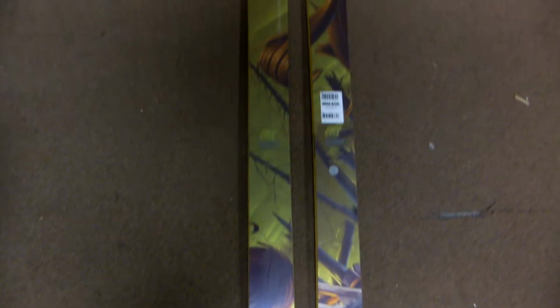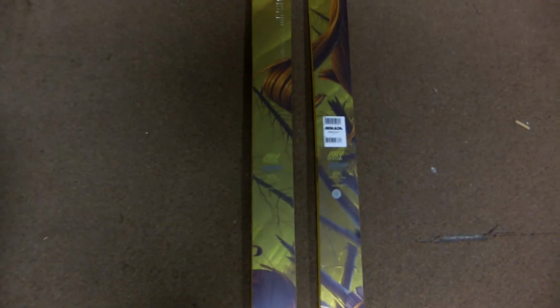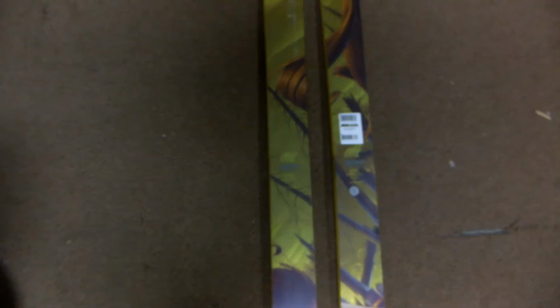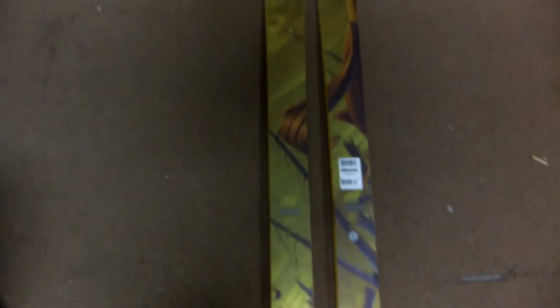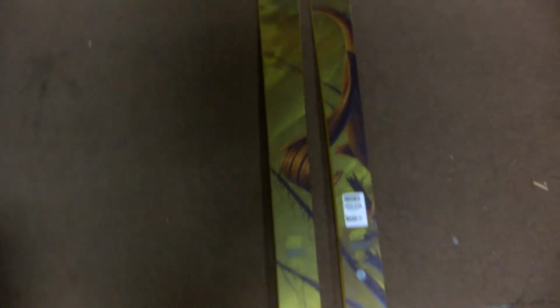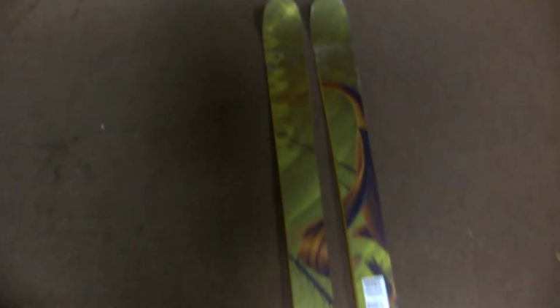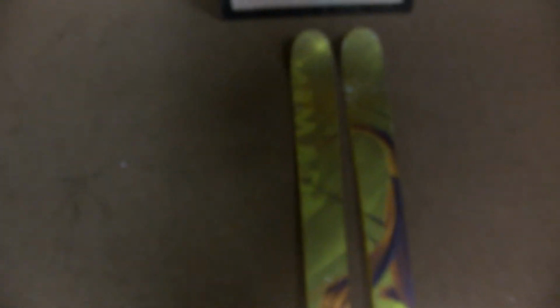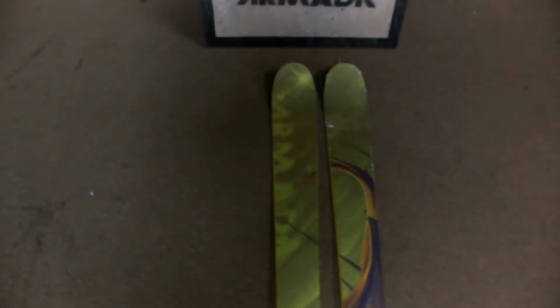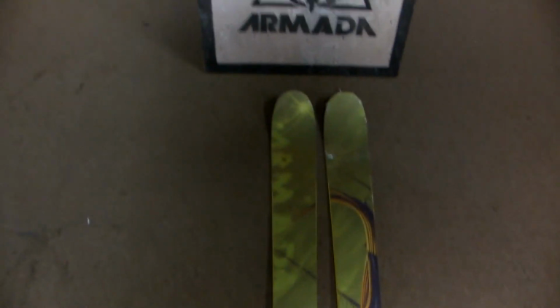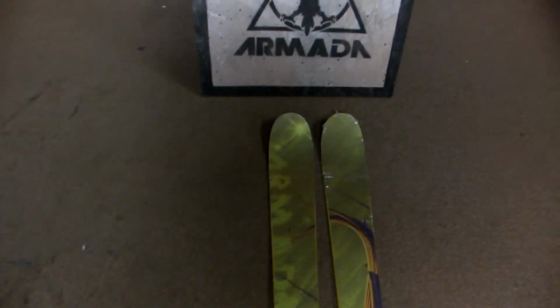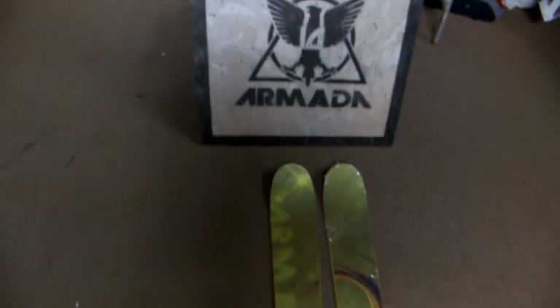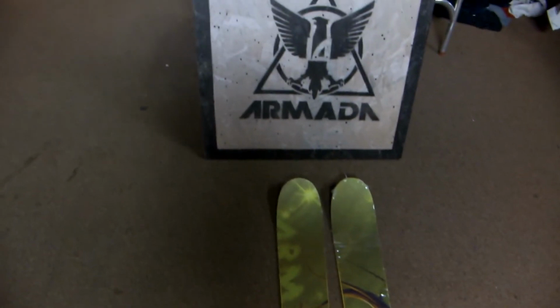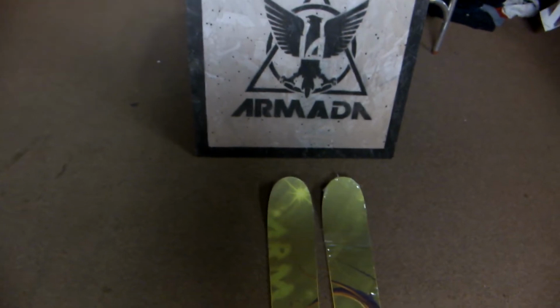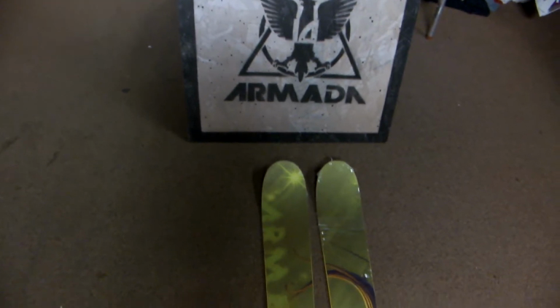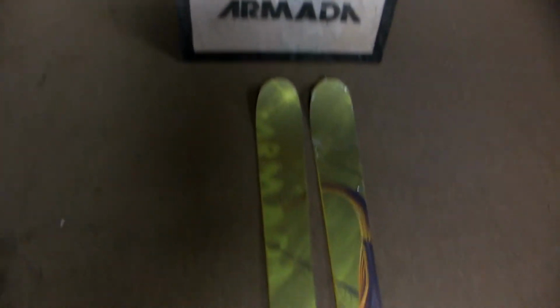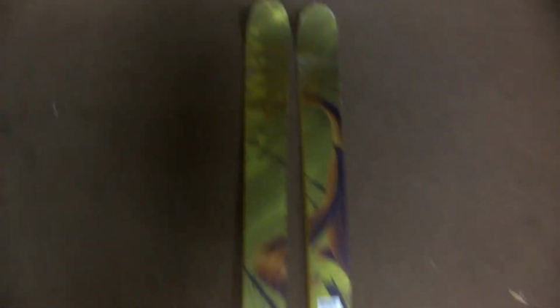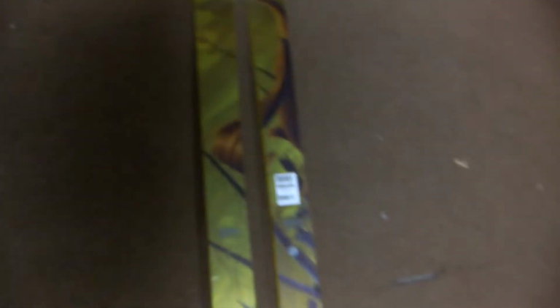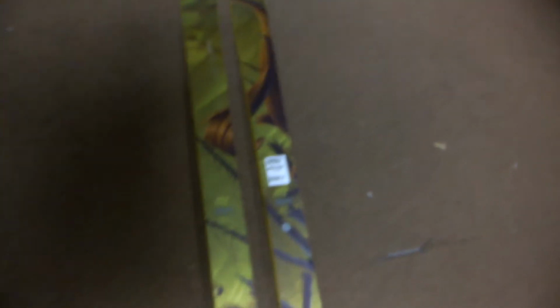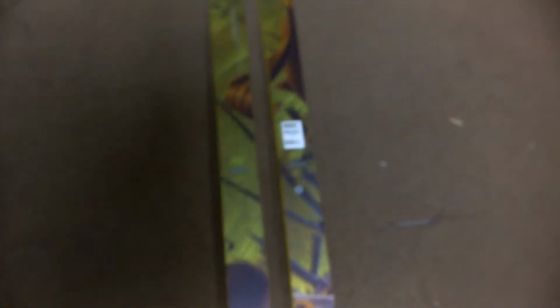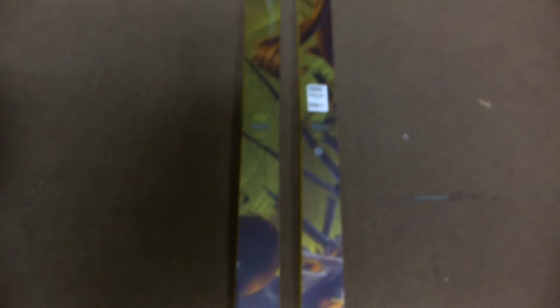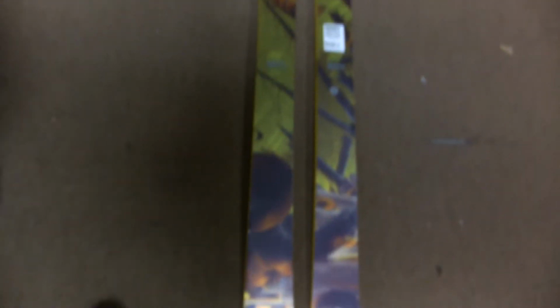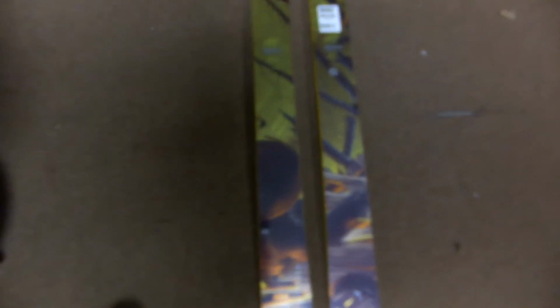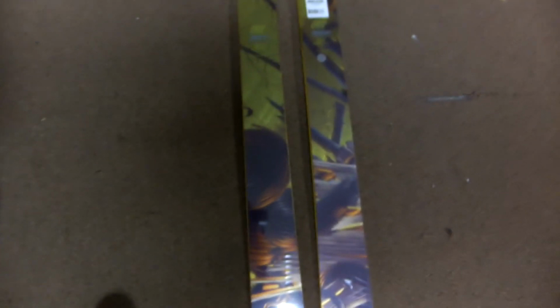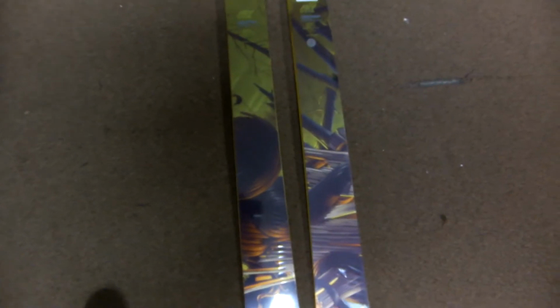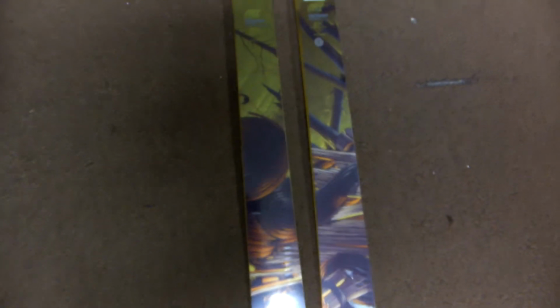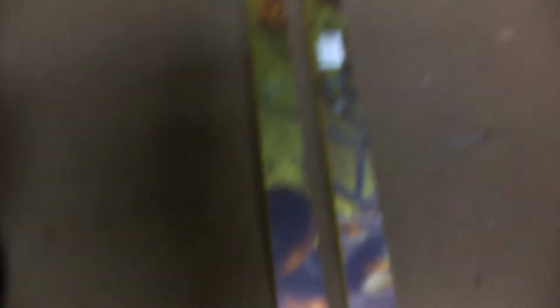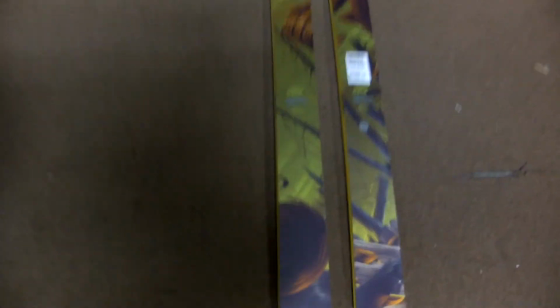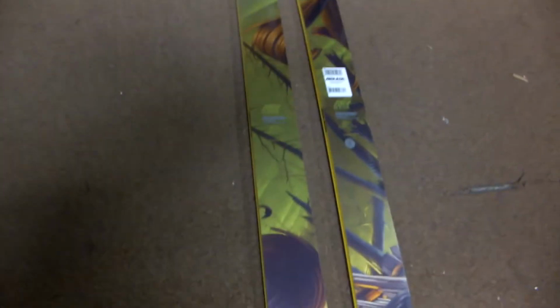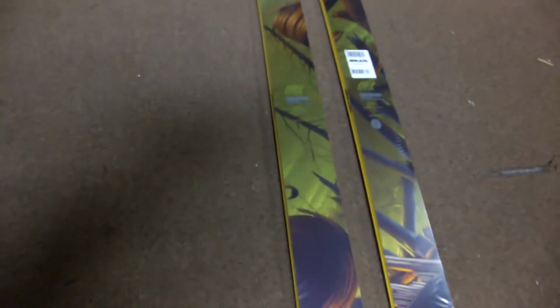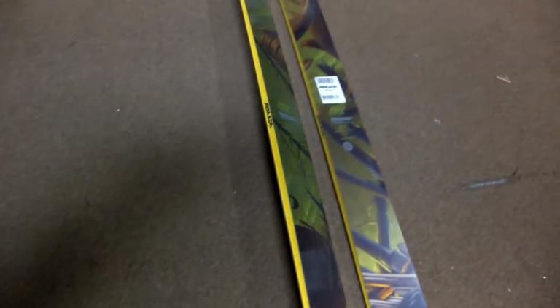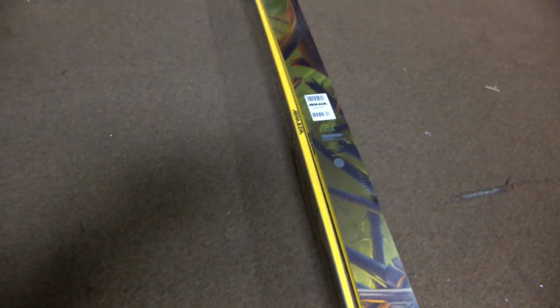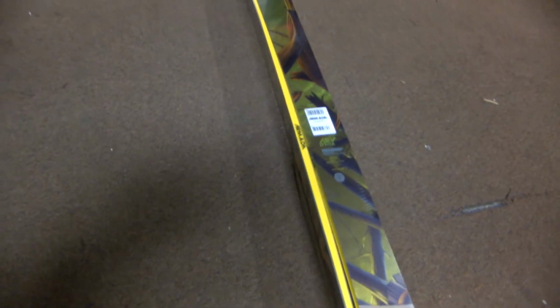Welcome to GetBoards.com. In front of me I have the 2013 Armada ARV skis. They are a traditional camber, so it's a more predictable feel — a little more on the stiff side.